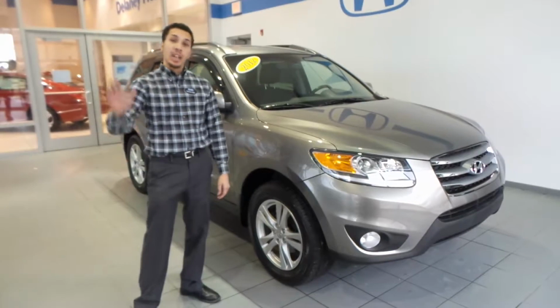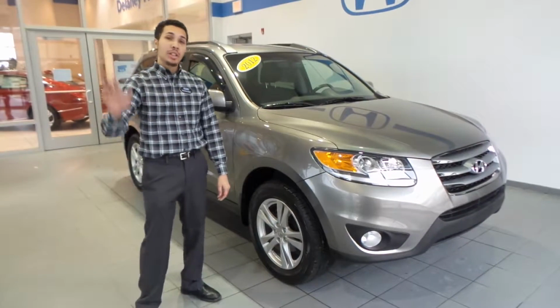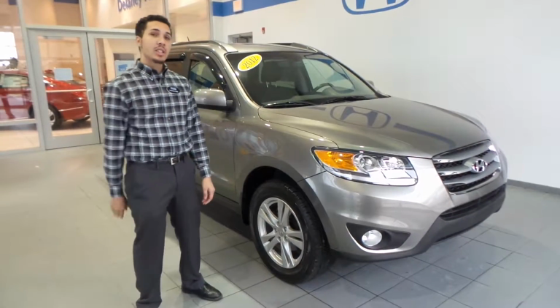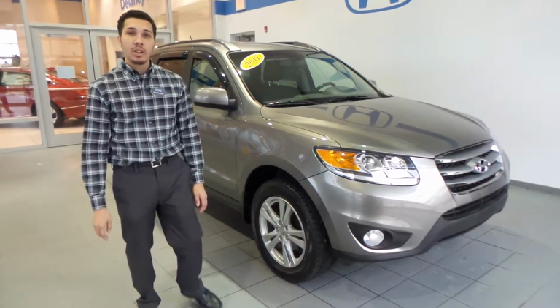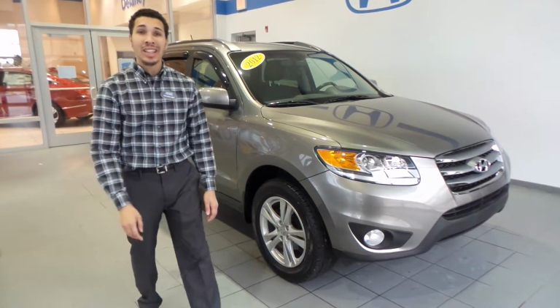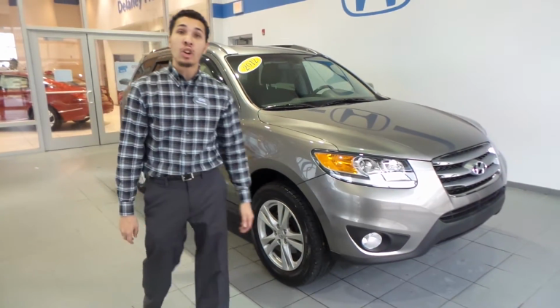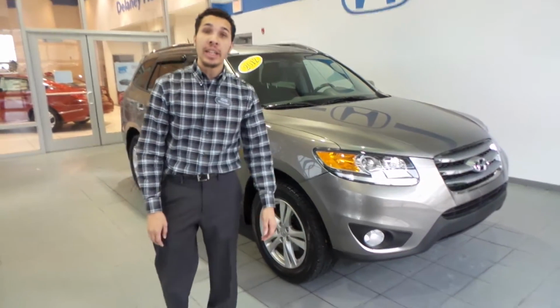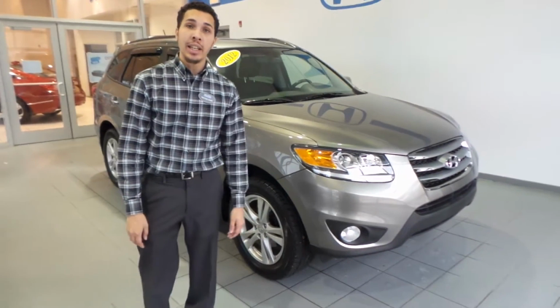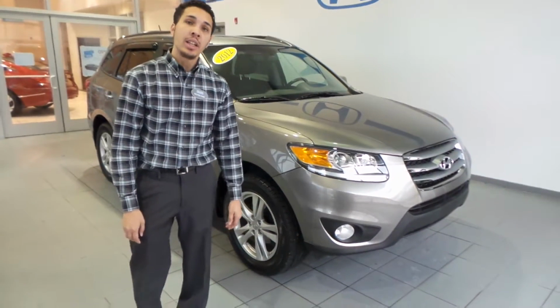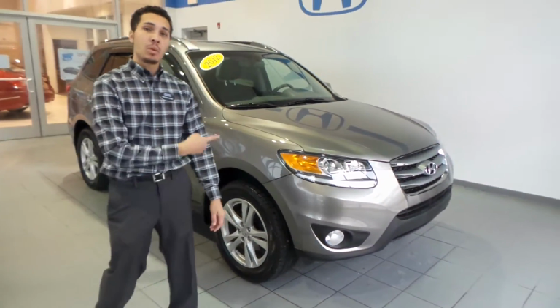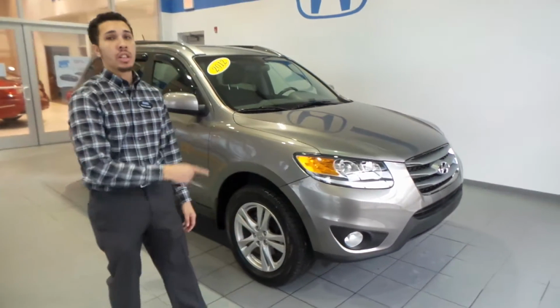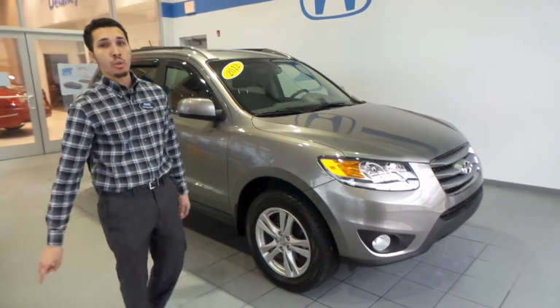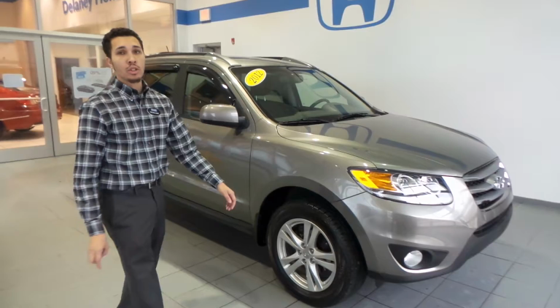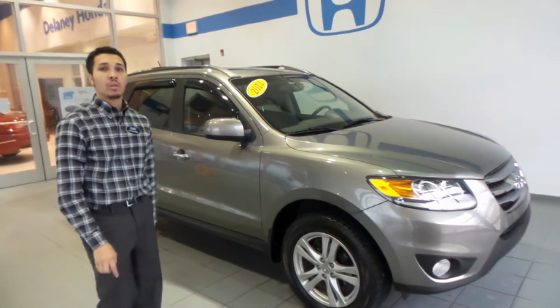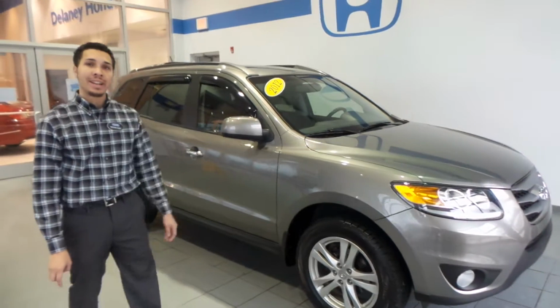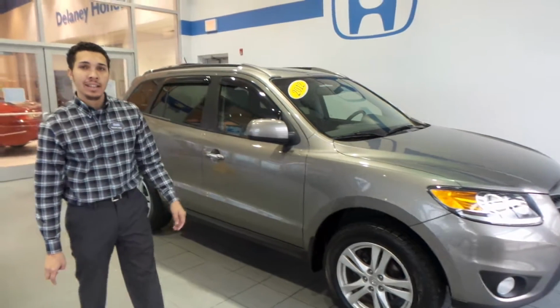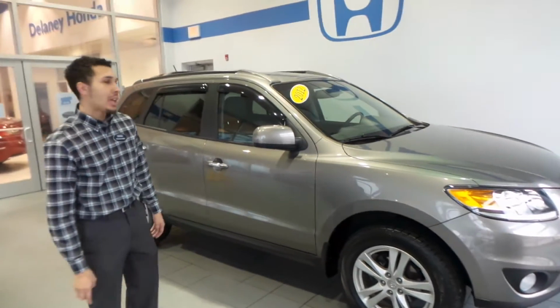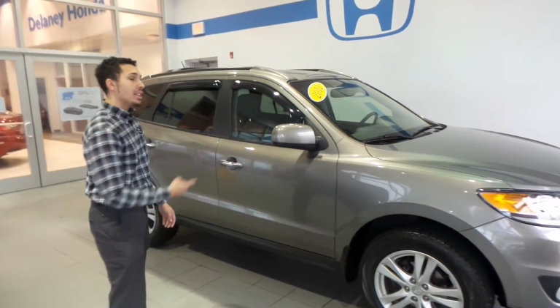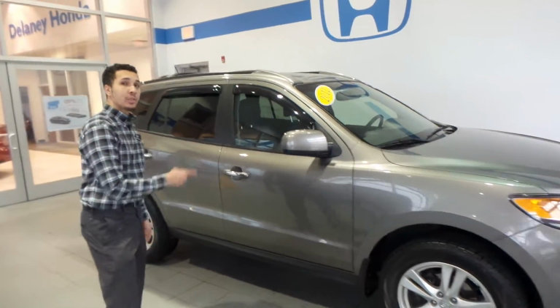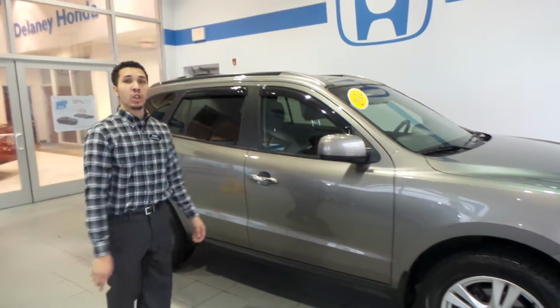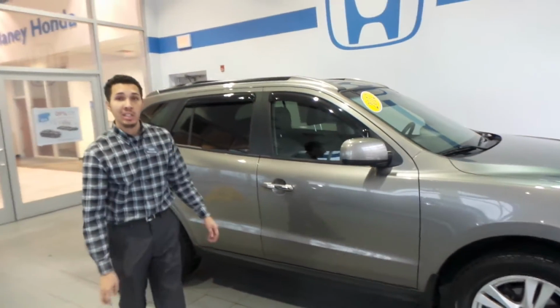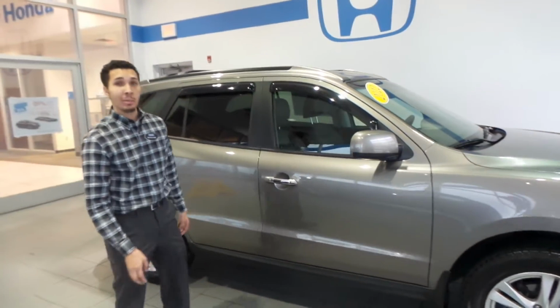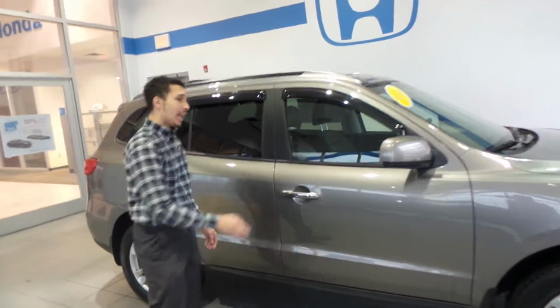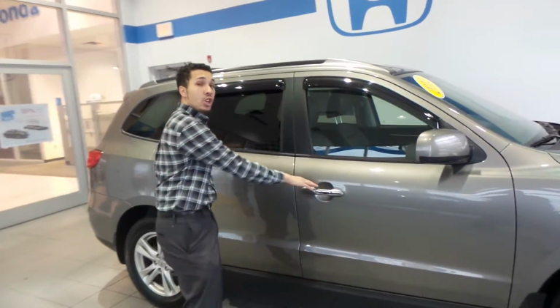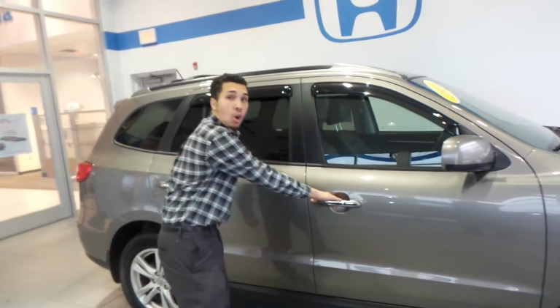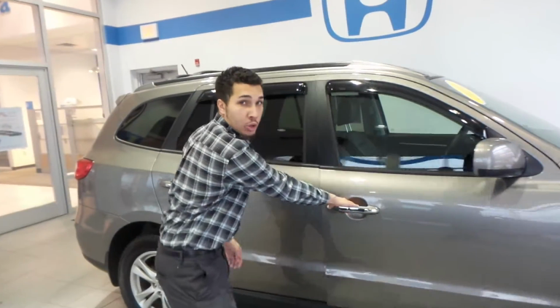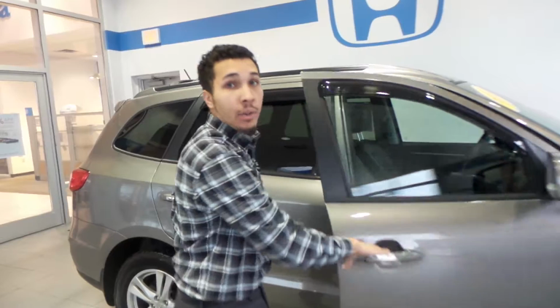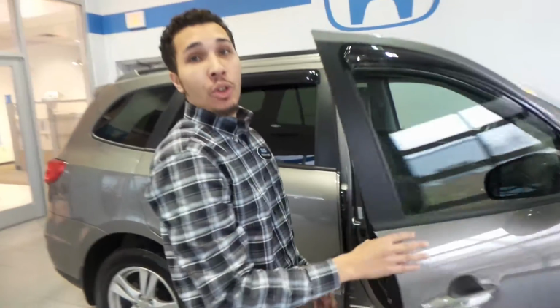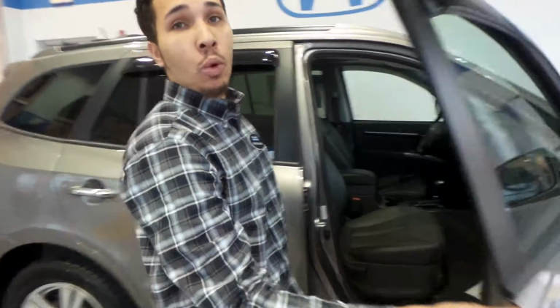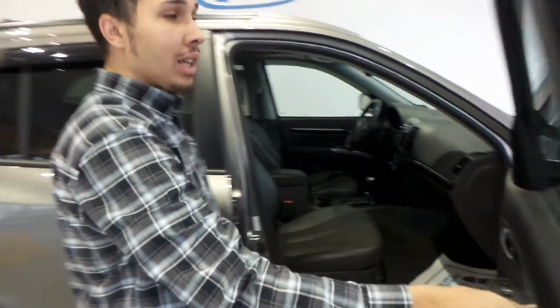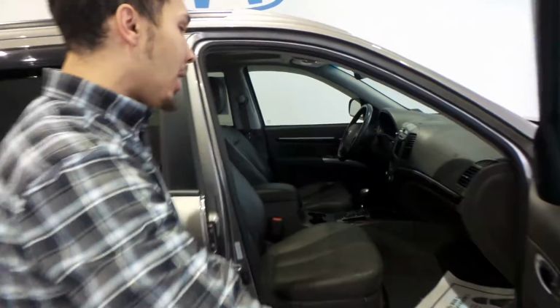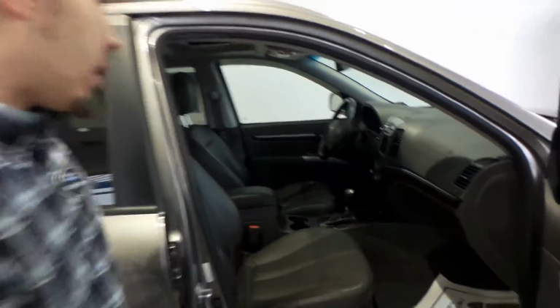Hey everybody, Treston Cinco here at Delaney Honda in Indiana. Today I want to show you this 2012 Hyundai Santa Fe. This thing is fully loaded — this is a limited package, all wheel drive with only 40,000 miles on it.